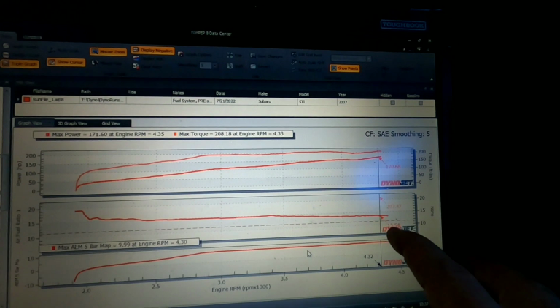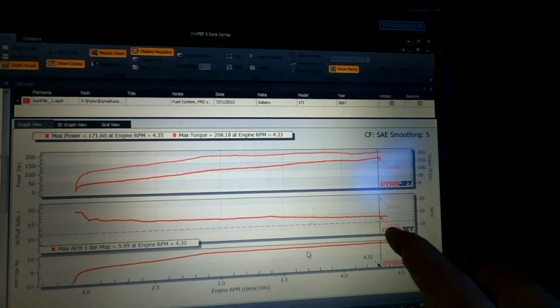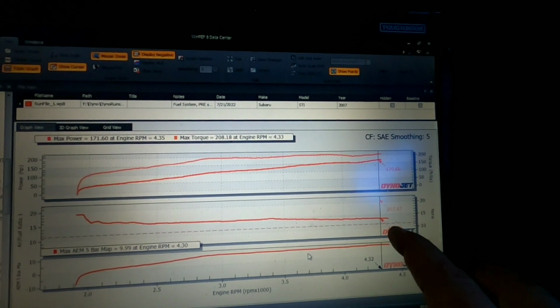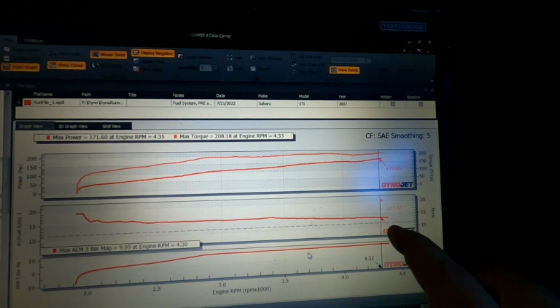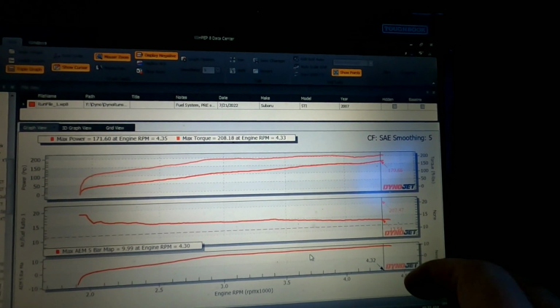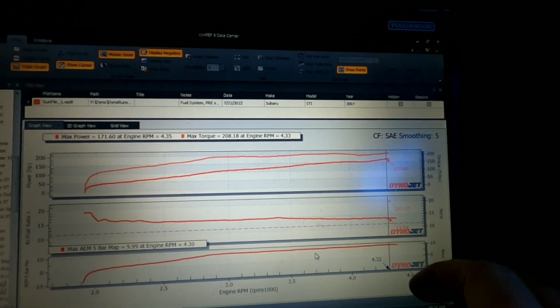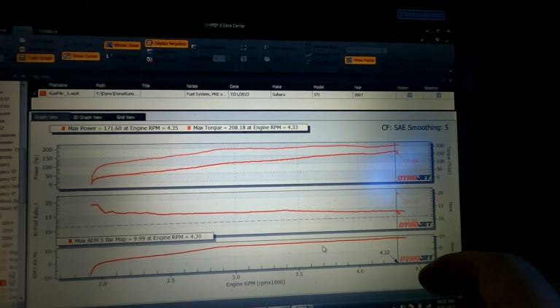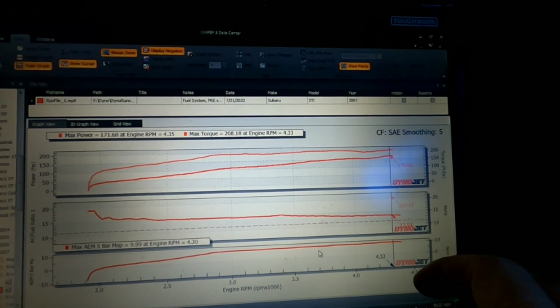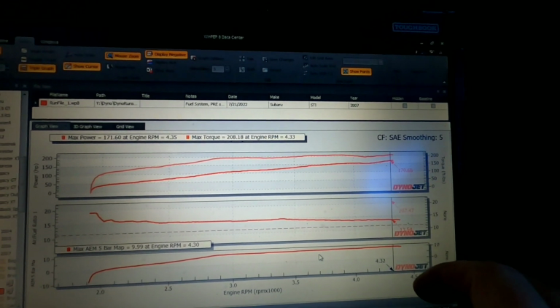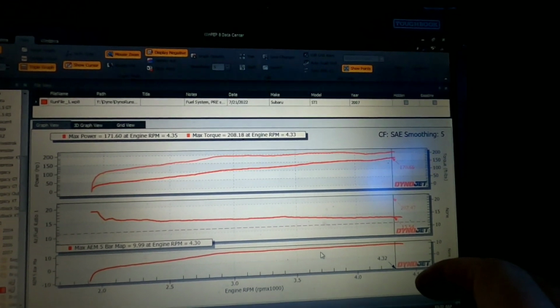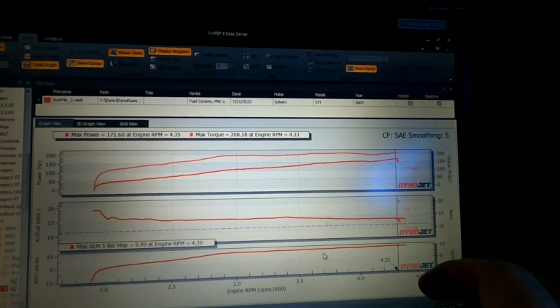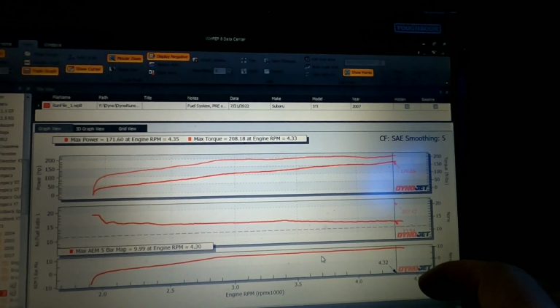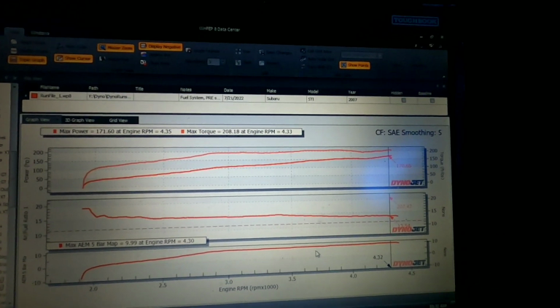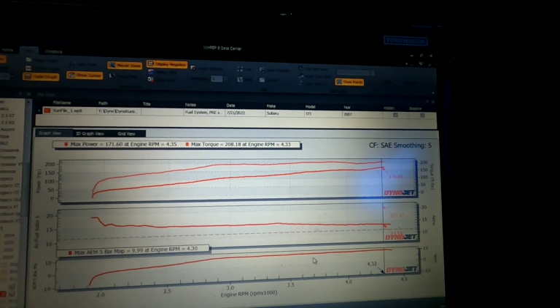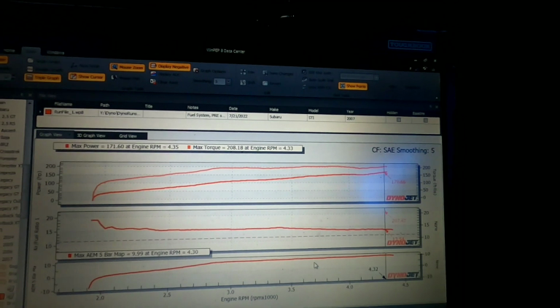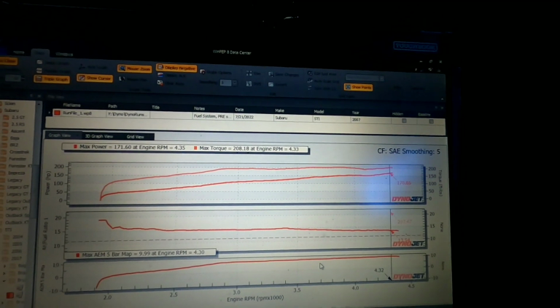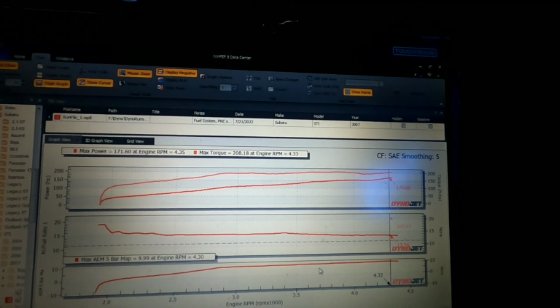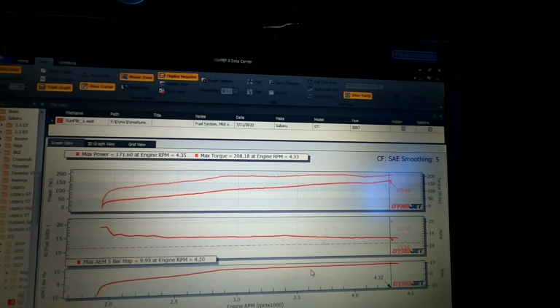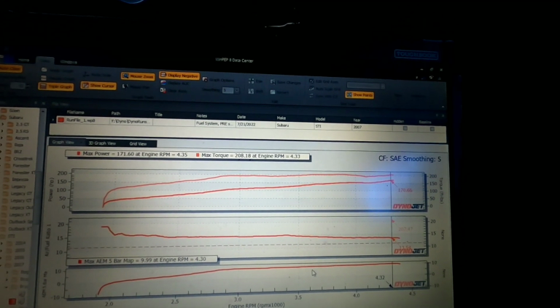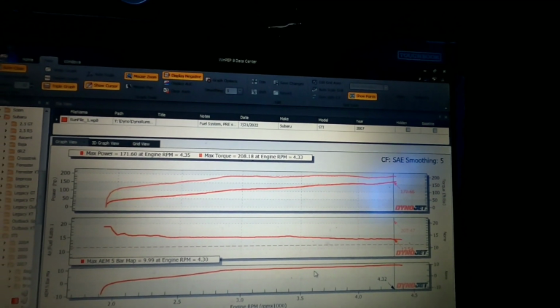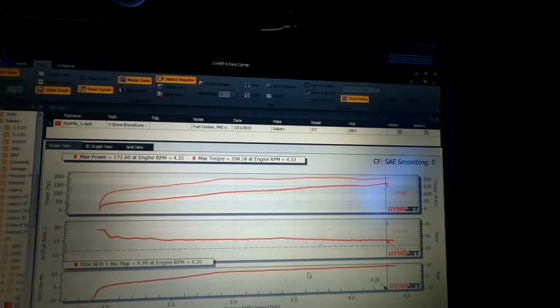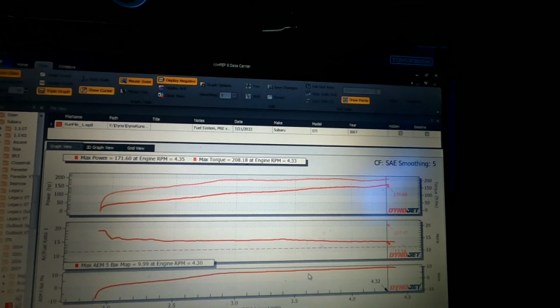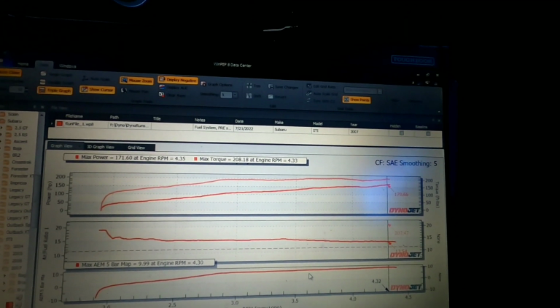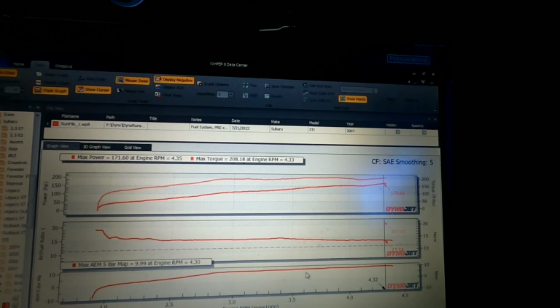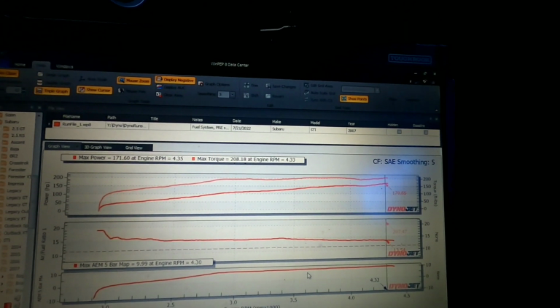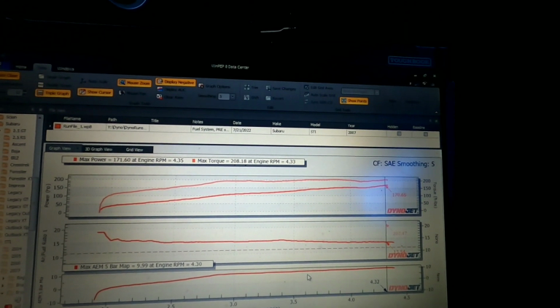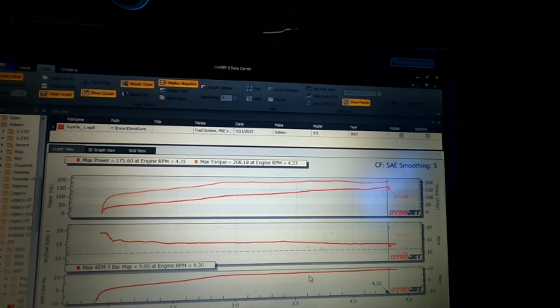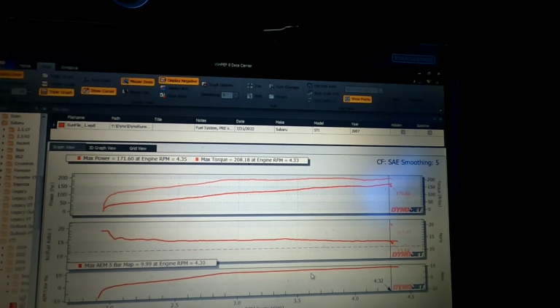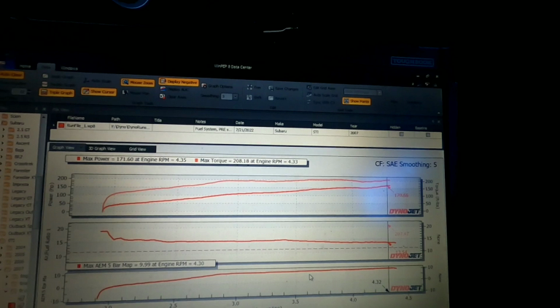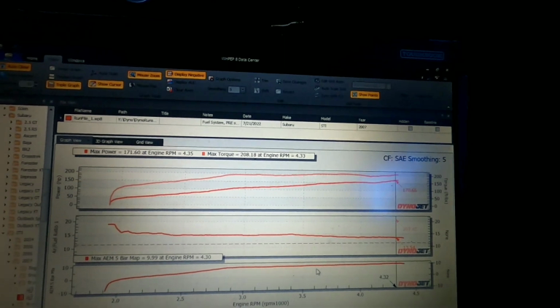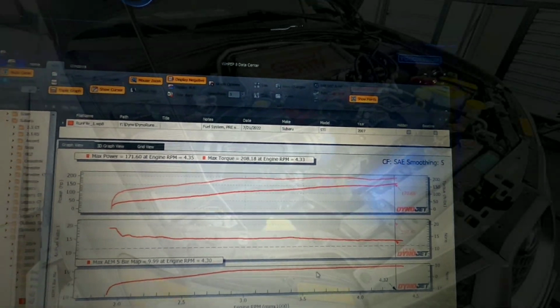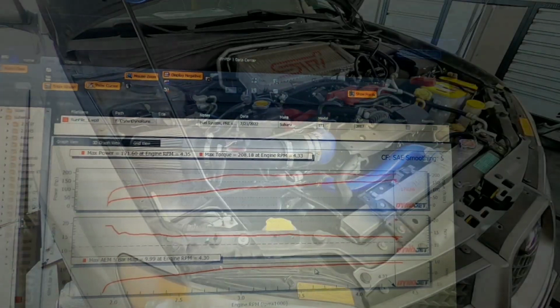My first inclination would be the mass airflow meter itself. The easiest way, in my experience, is just to throw another one in — so that's what we're going to do.